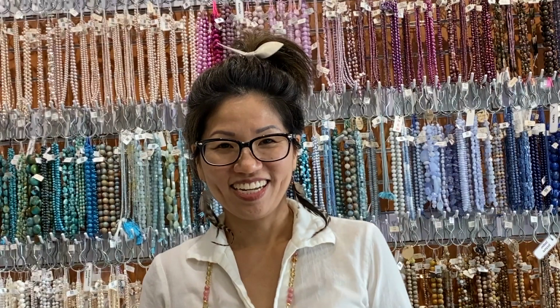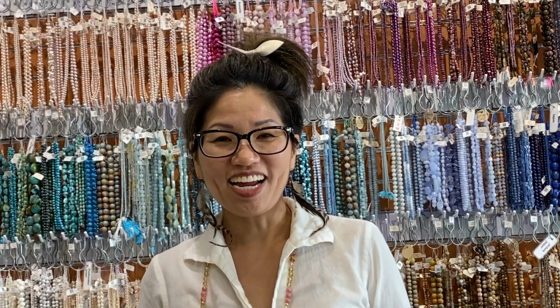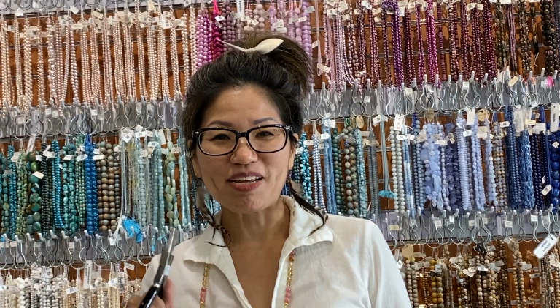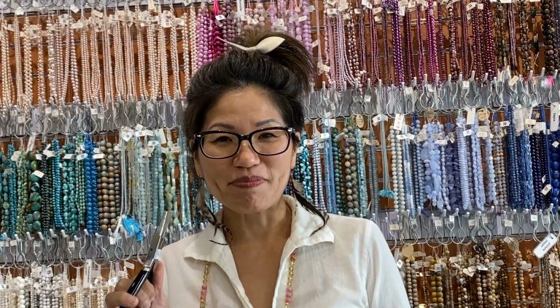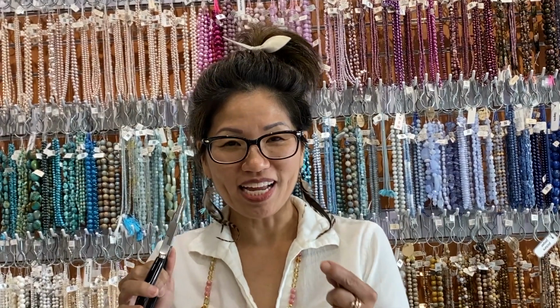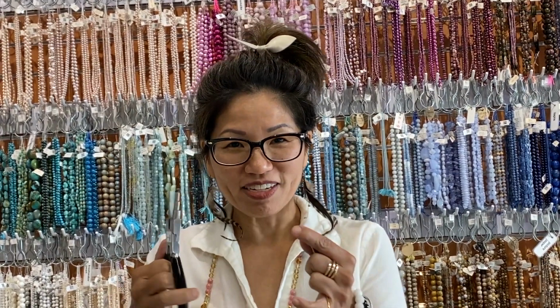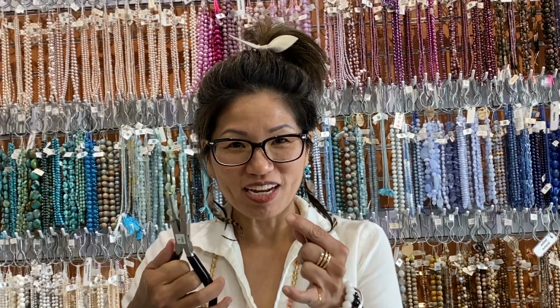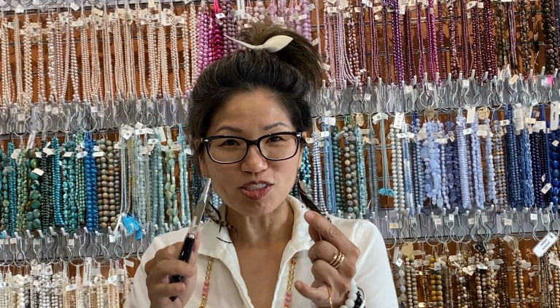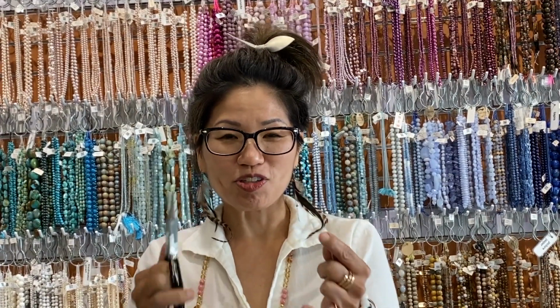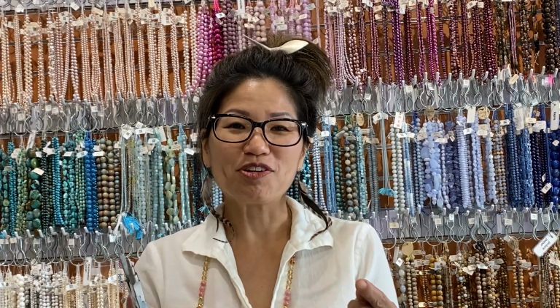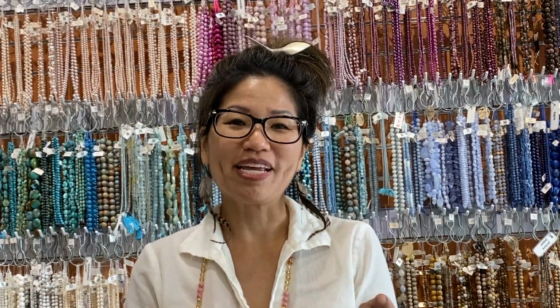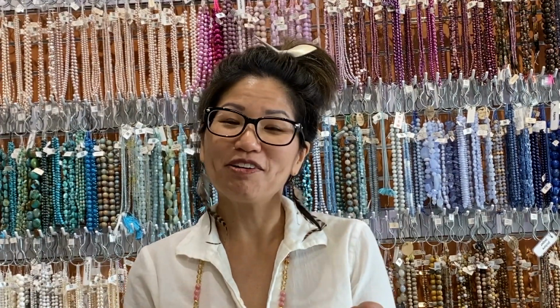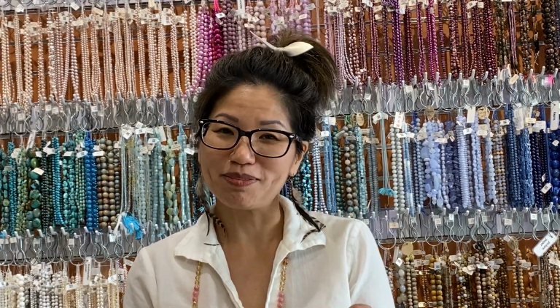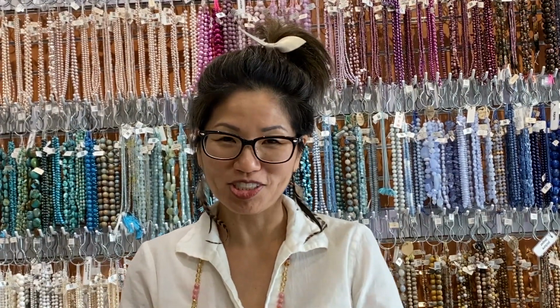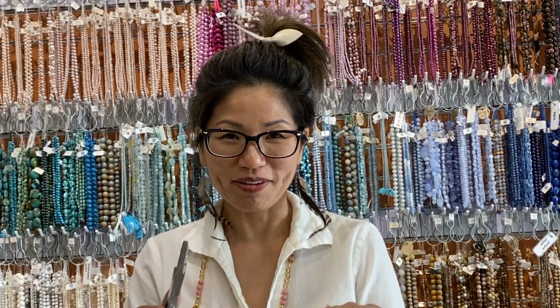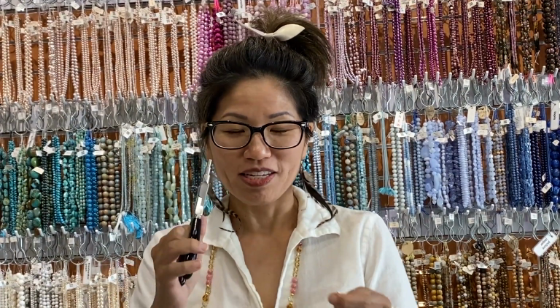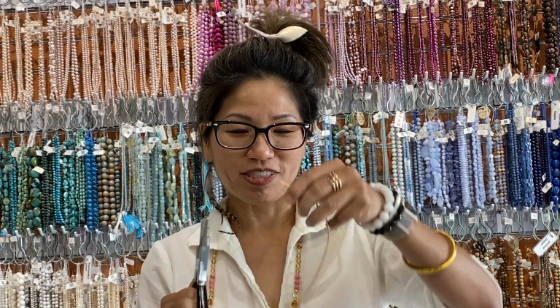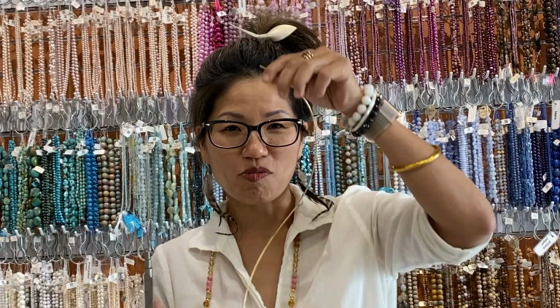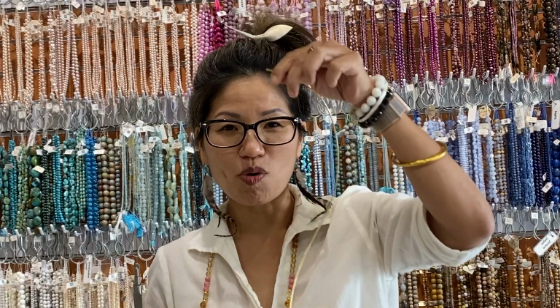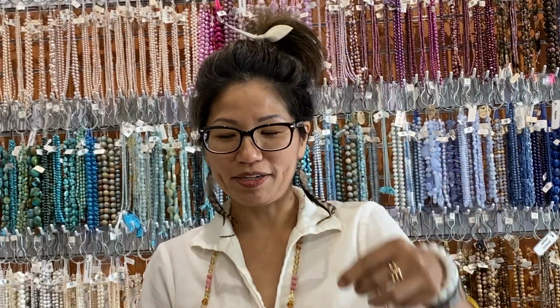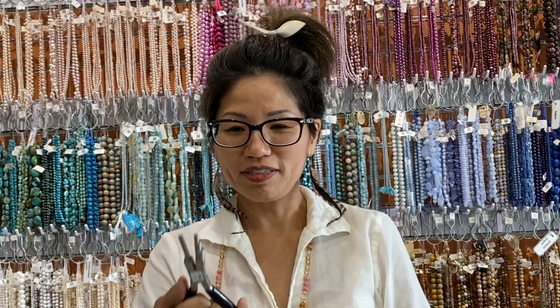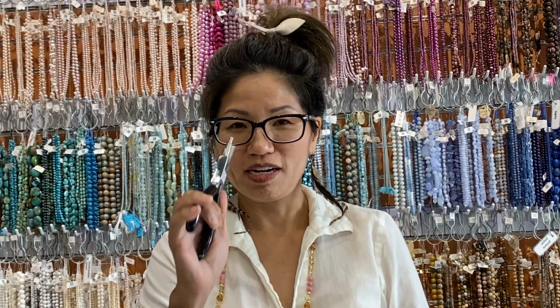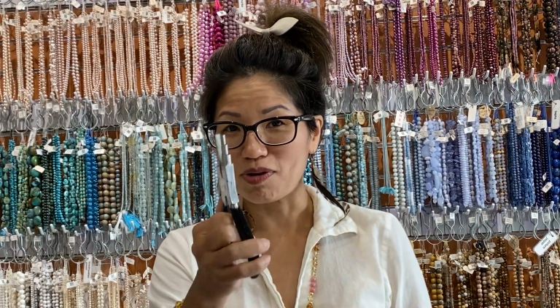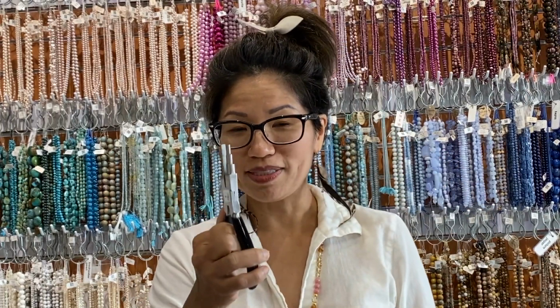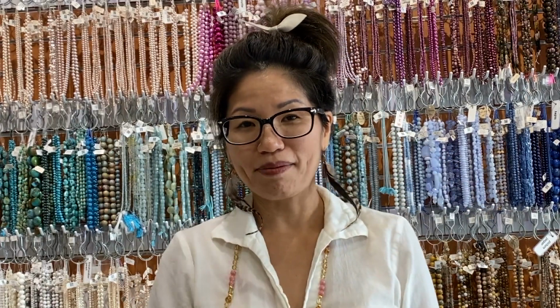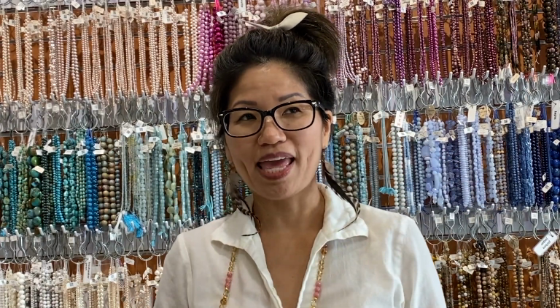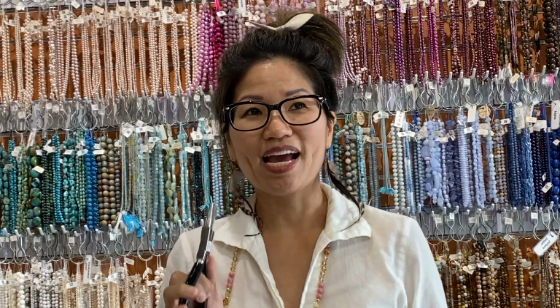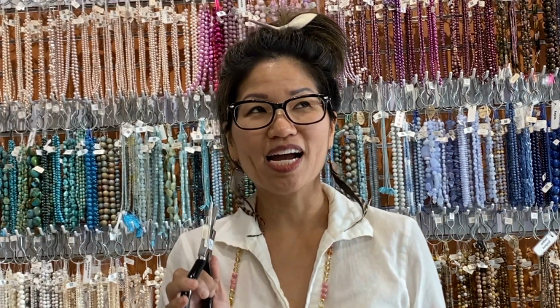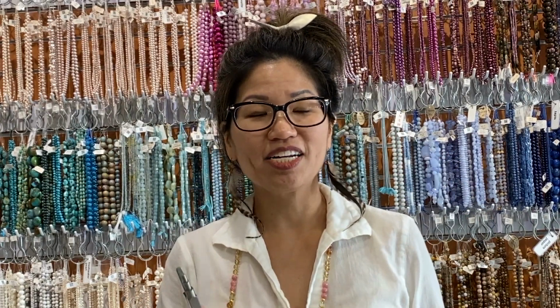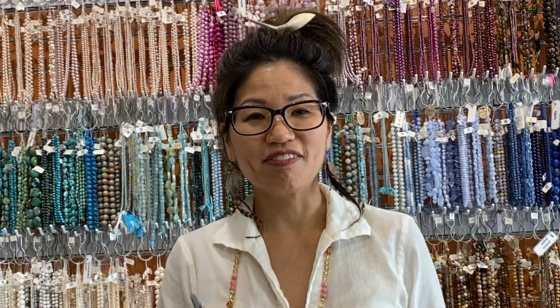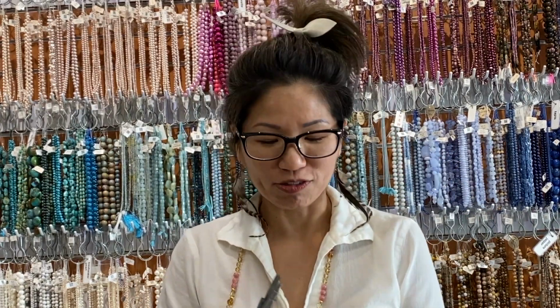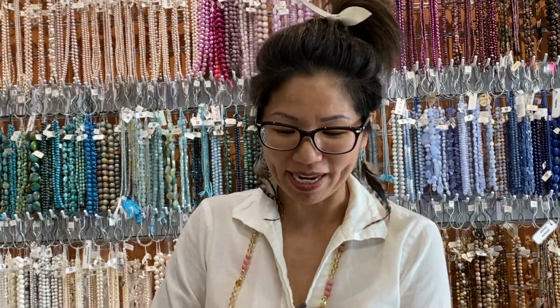Hi, I'm Jamie at The Bead Gallery and today I'm going to show you how to make a Christmas tree using wire, a wrap and tap, a cutter, and flat nose pliers.